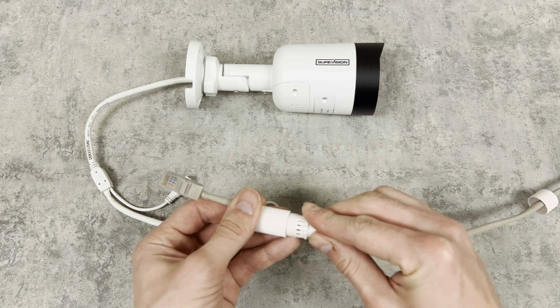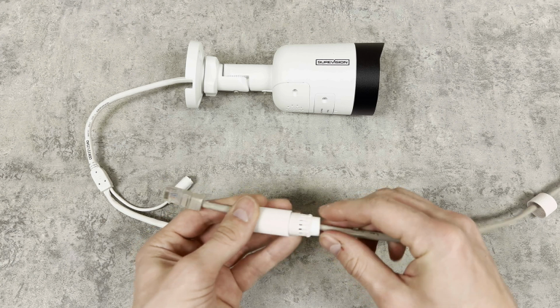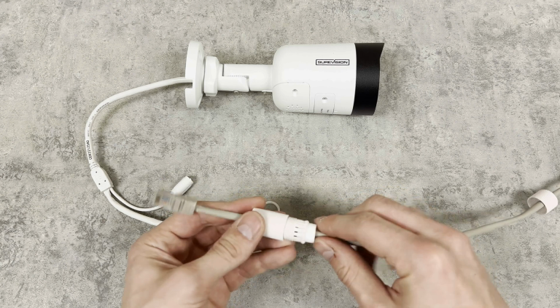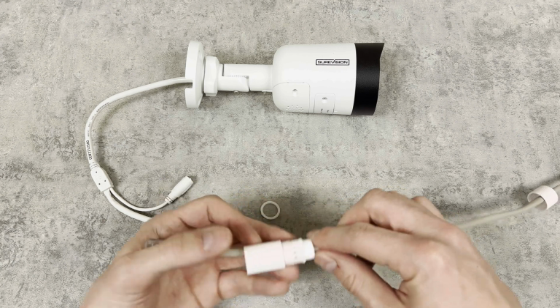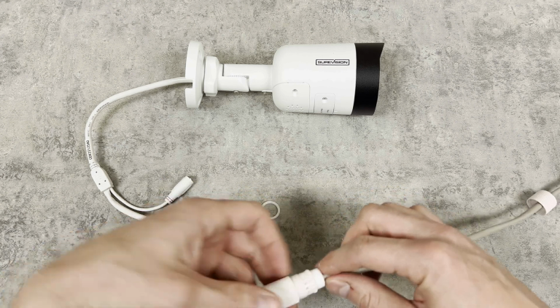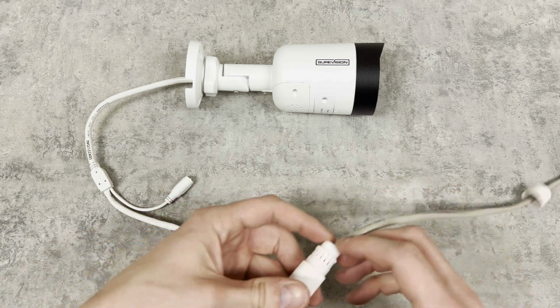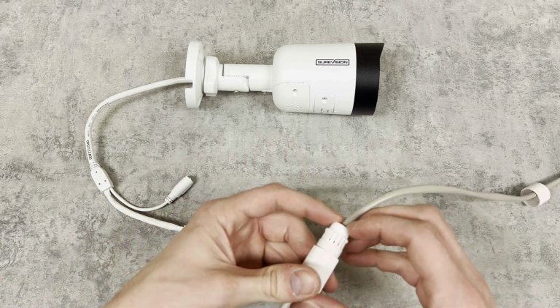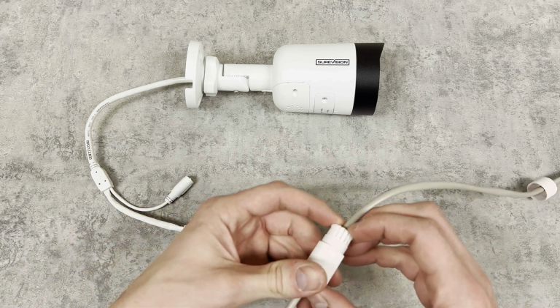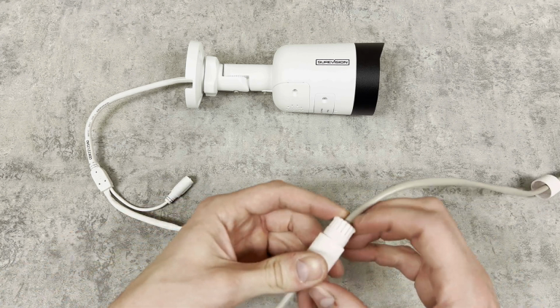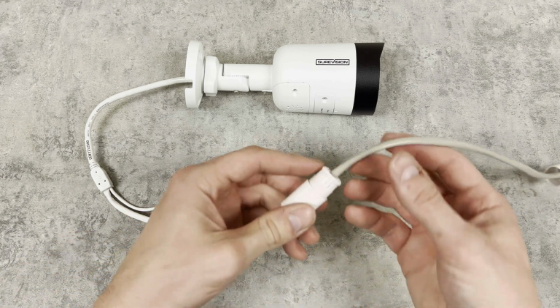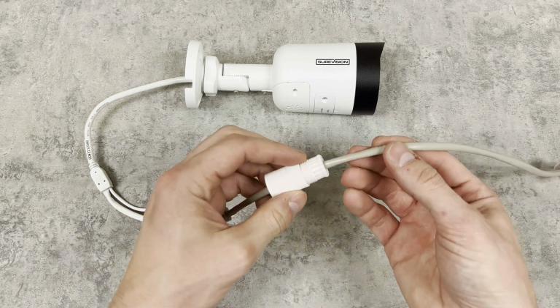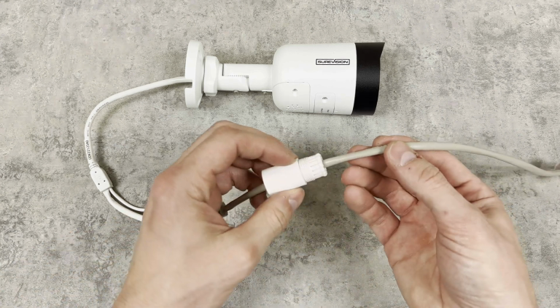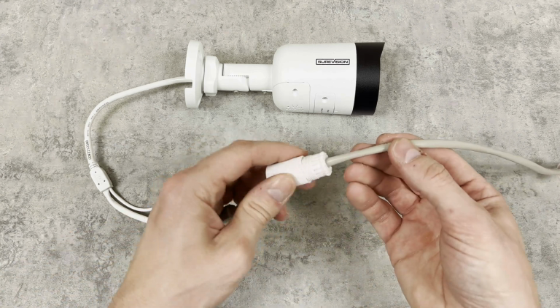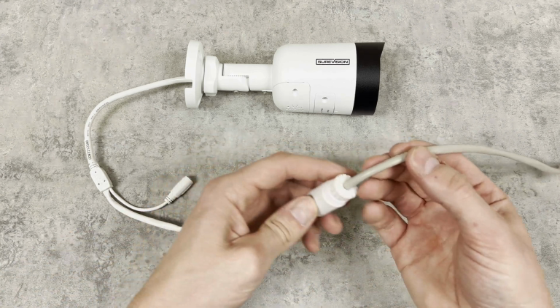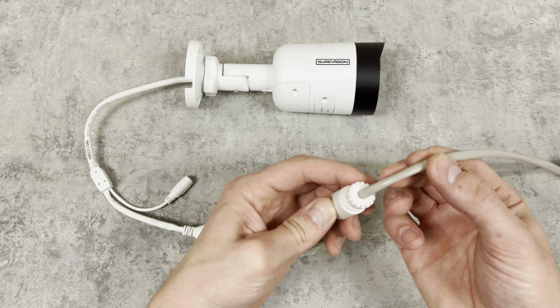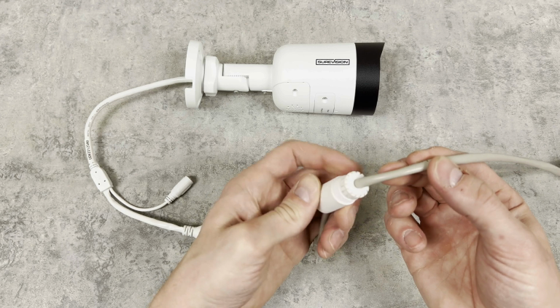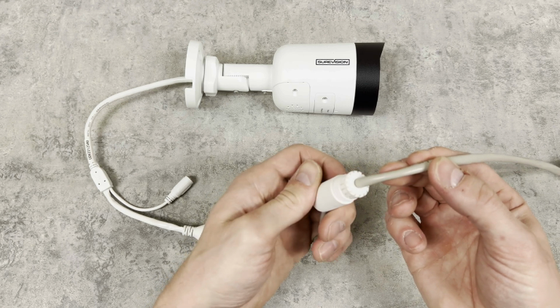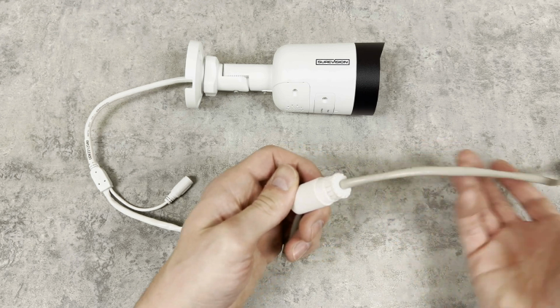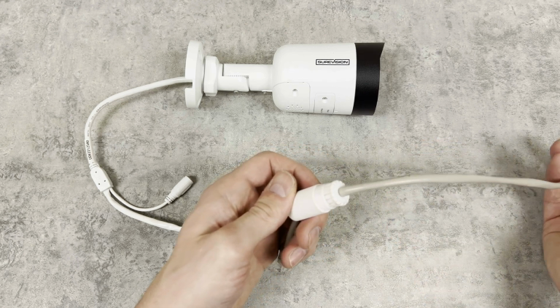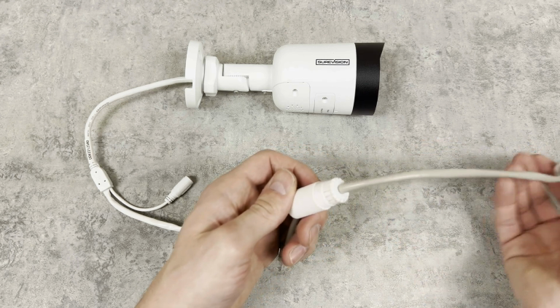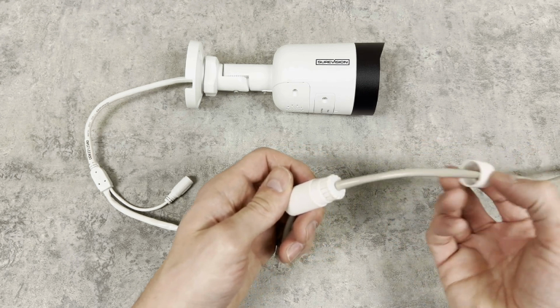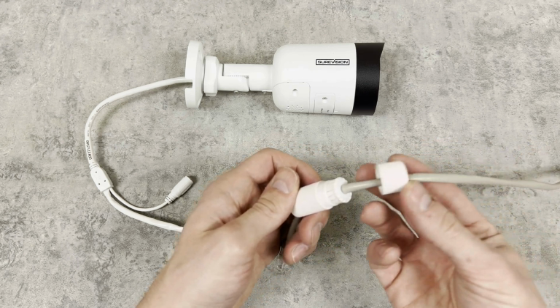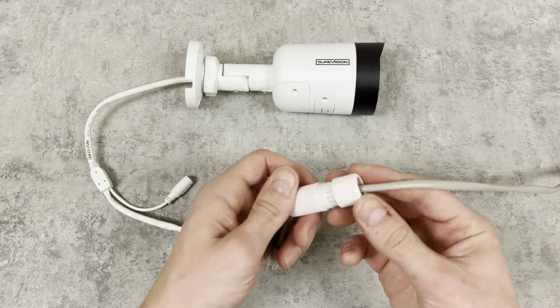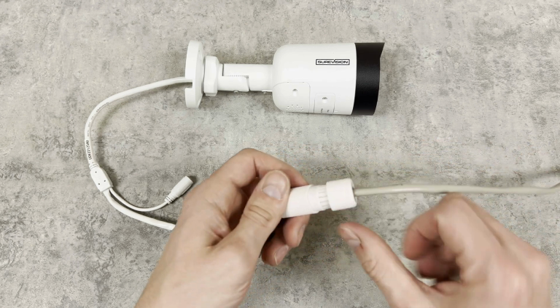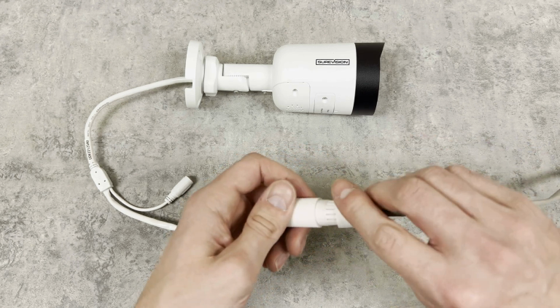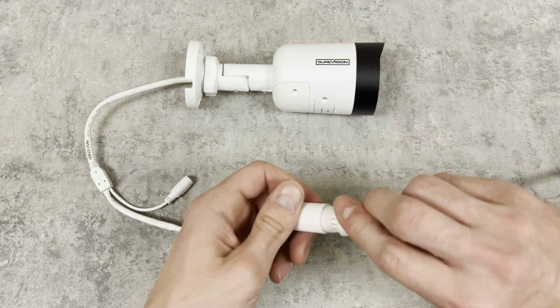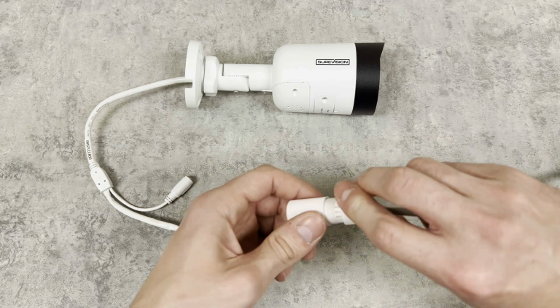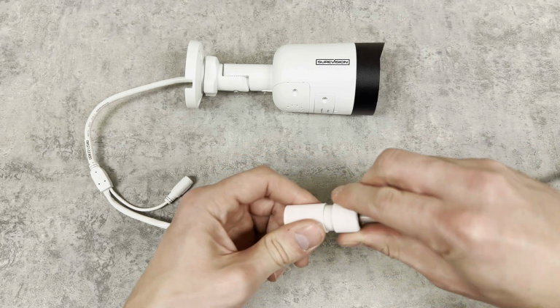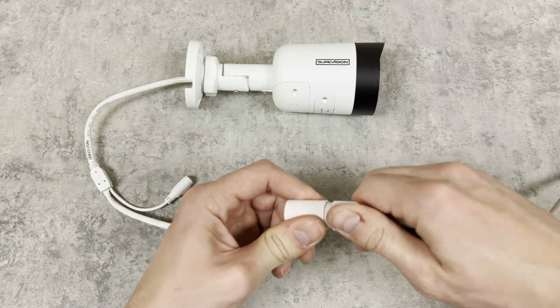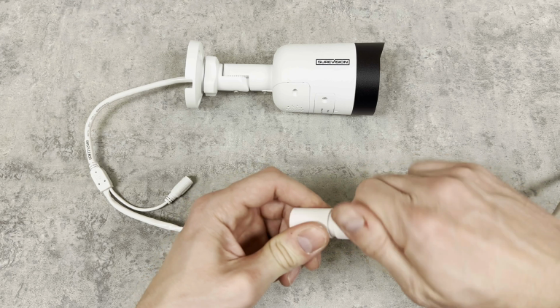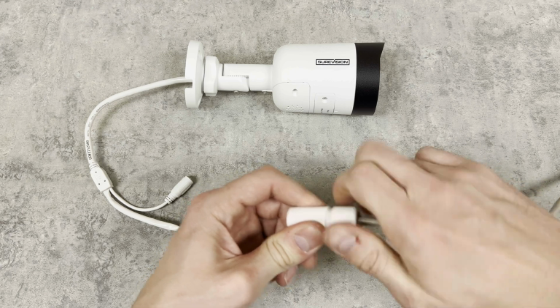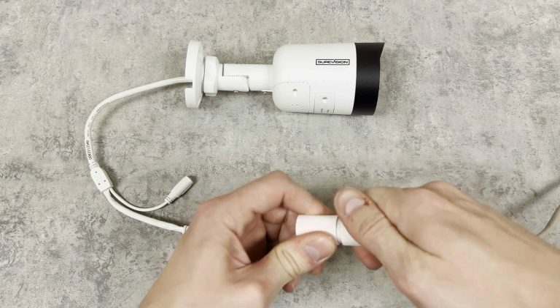Make sure that the rubber seal is seated inside of the fitting like this, and you can go ahead and start threading the cap on. I like to keep this a little bit loose so that I can slide the fitting back and forth as needed.